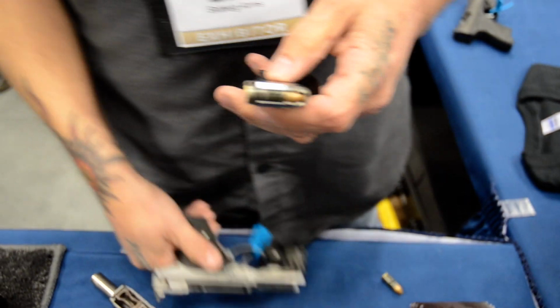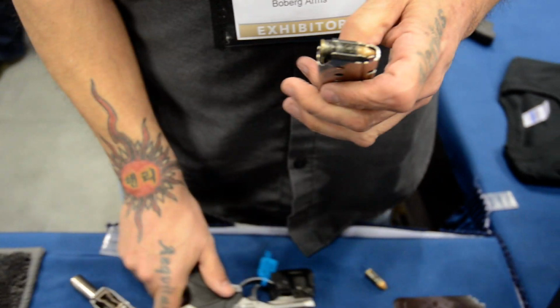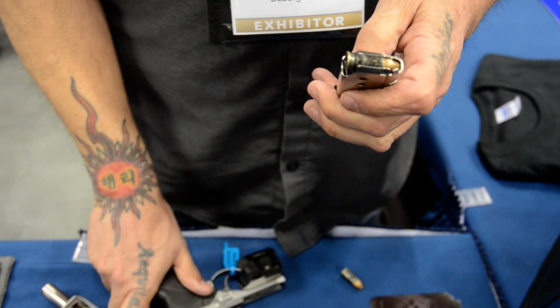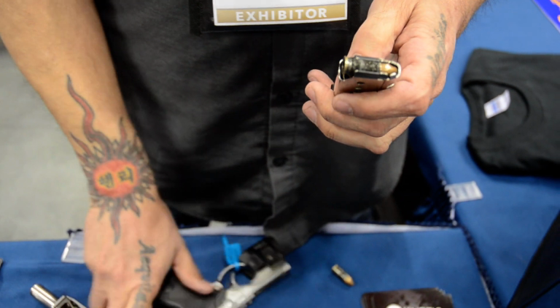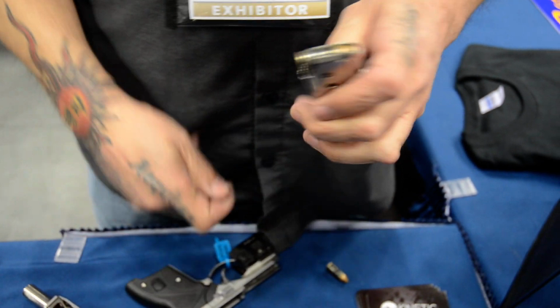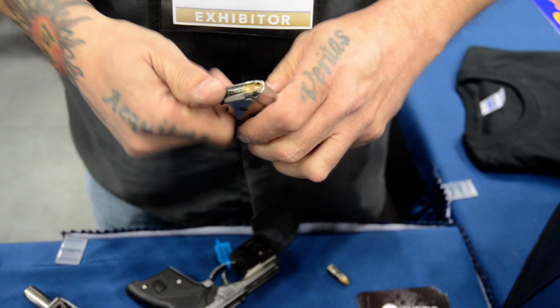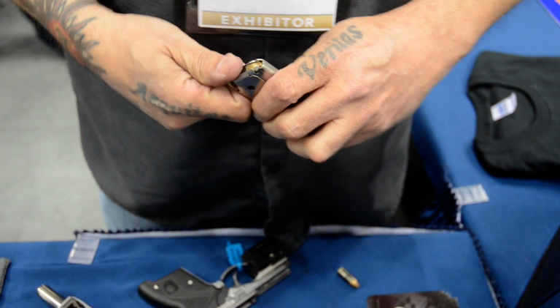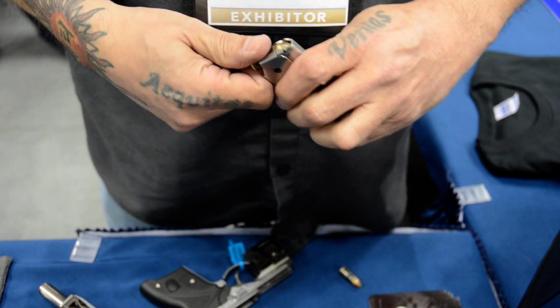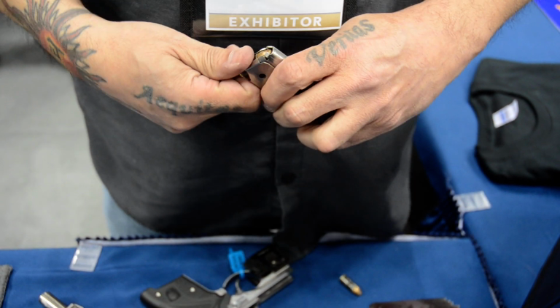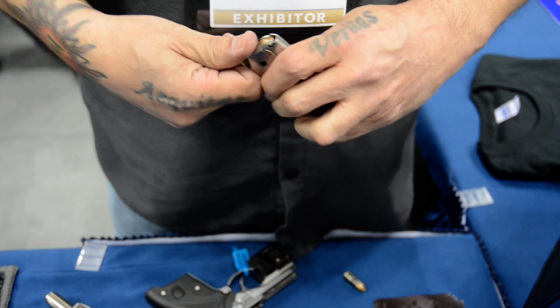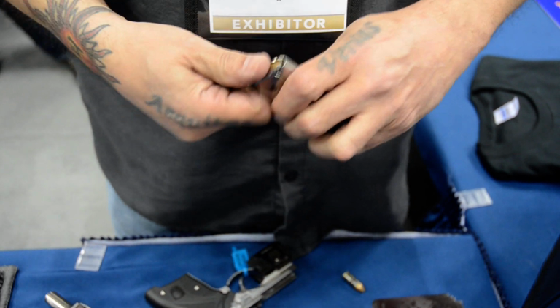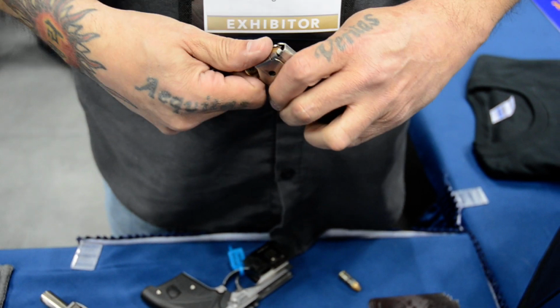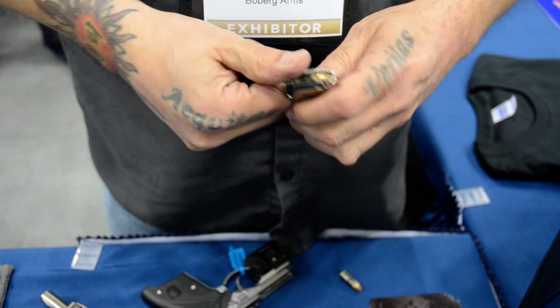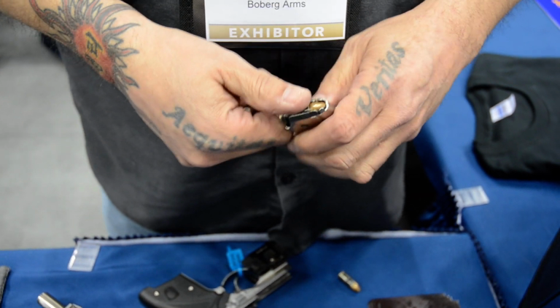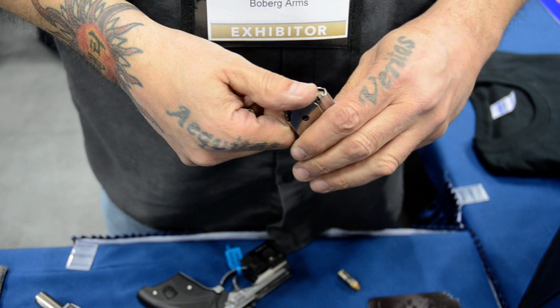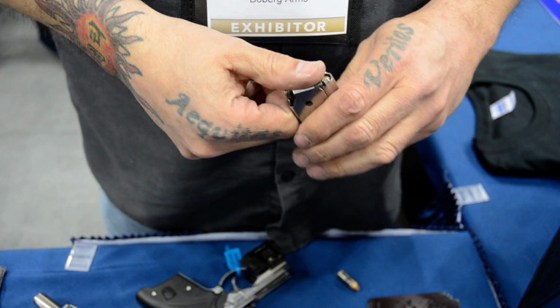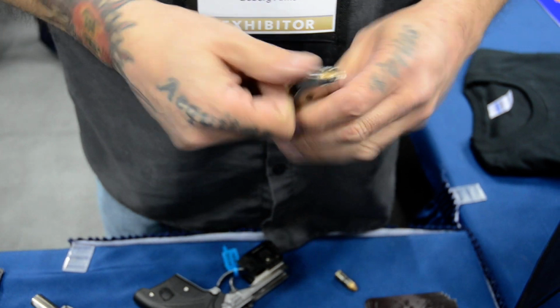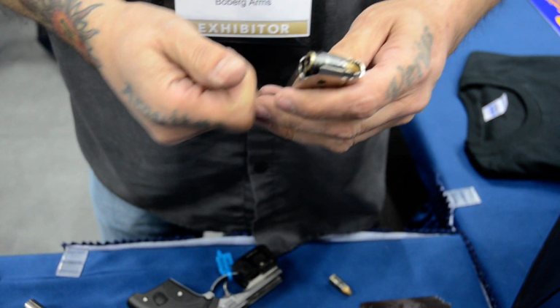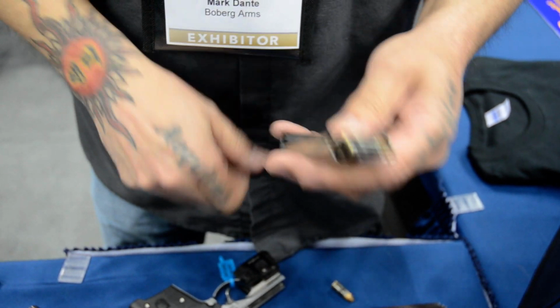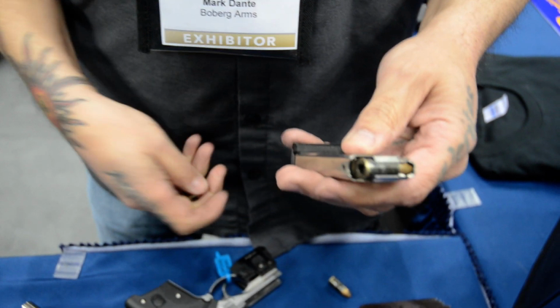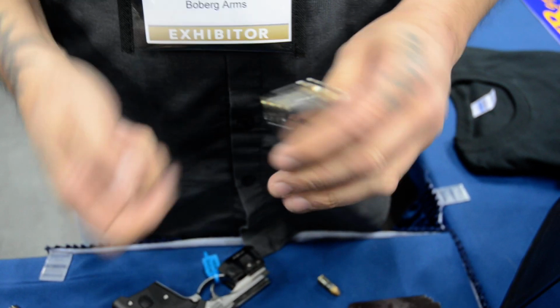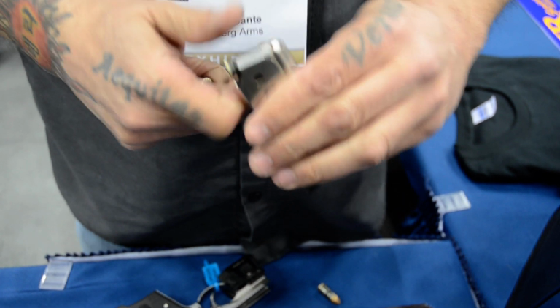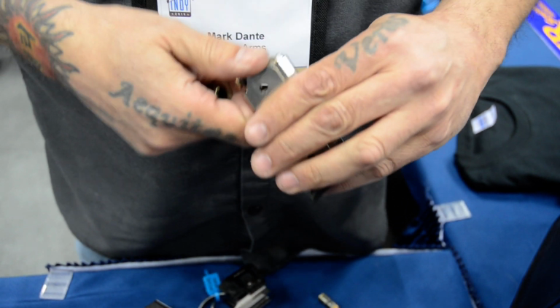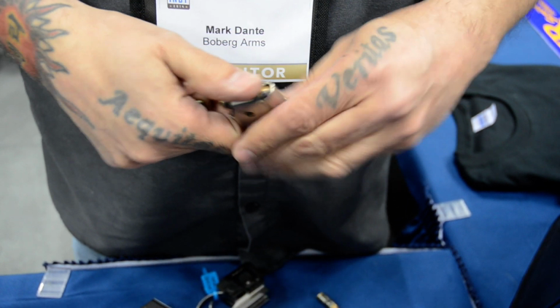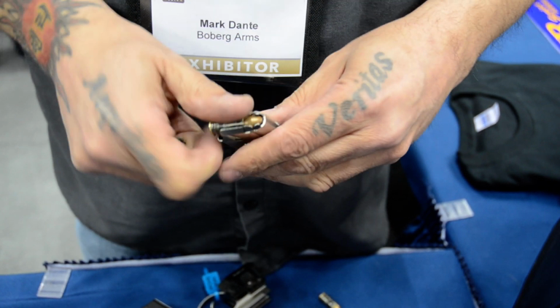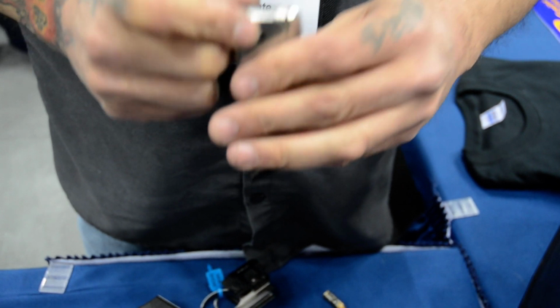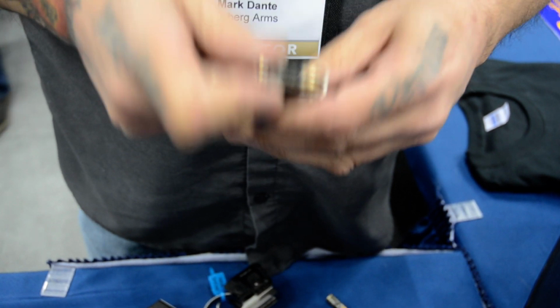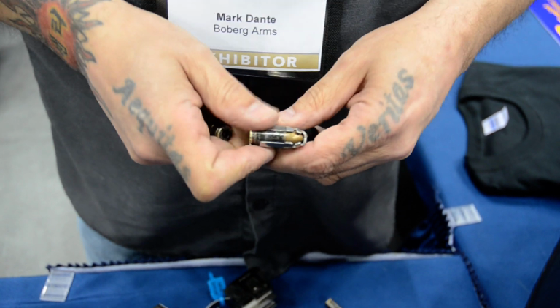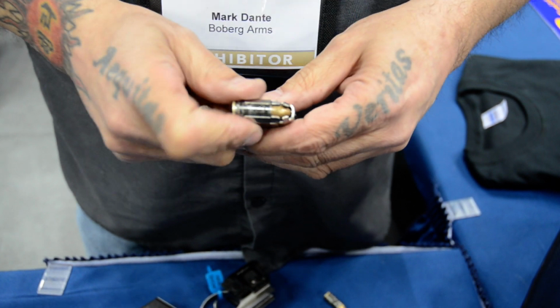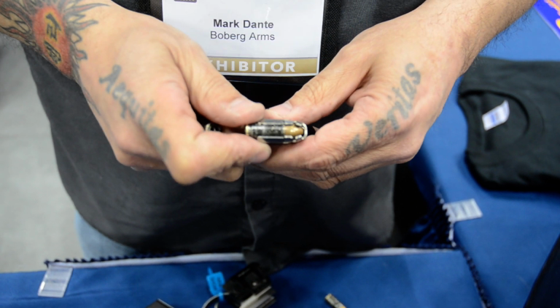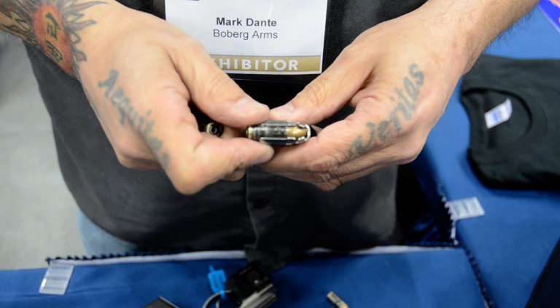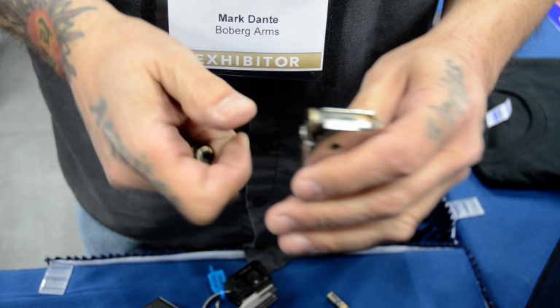We are live with Boberg who's going to explain the newest thing to happen in firearms in 100 years. We've got a reverse speed system on this firearm. It gives us a lot of advantages over the other guys.